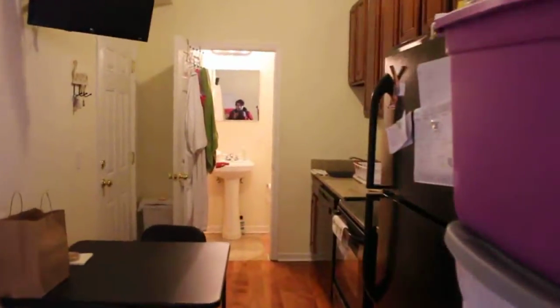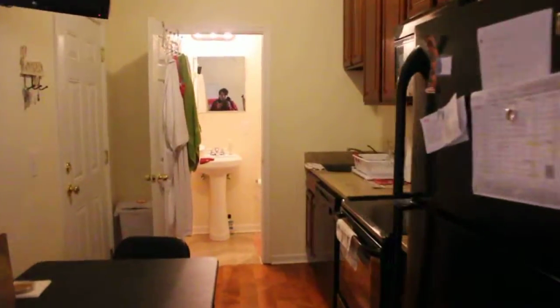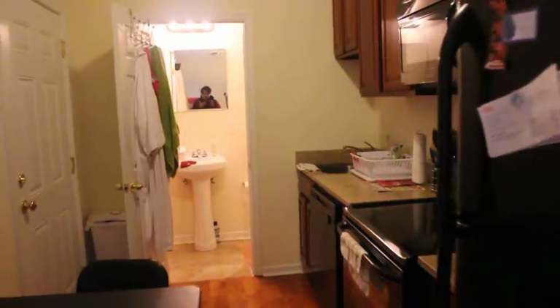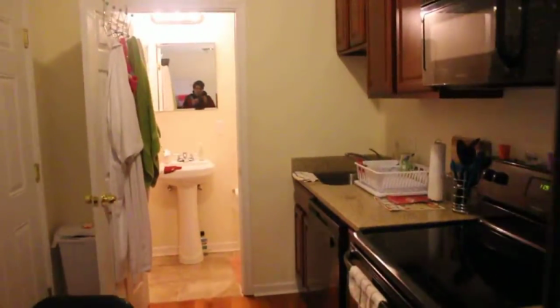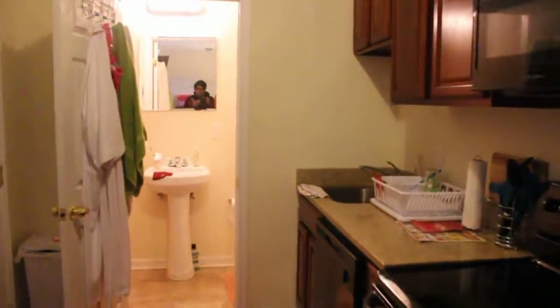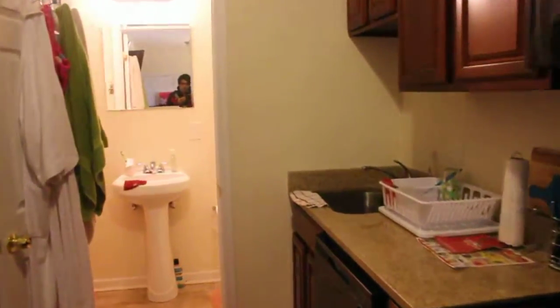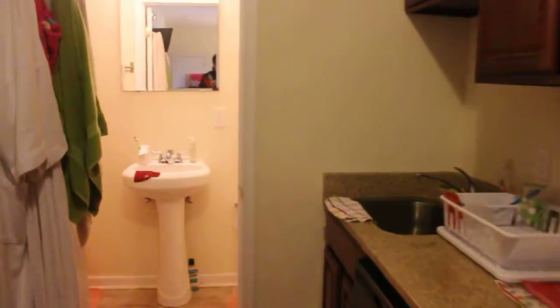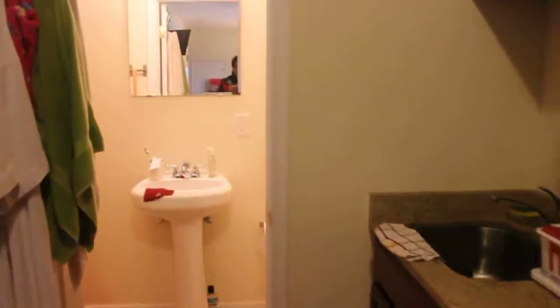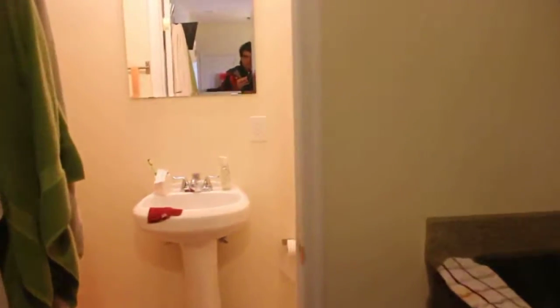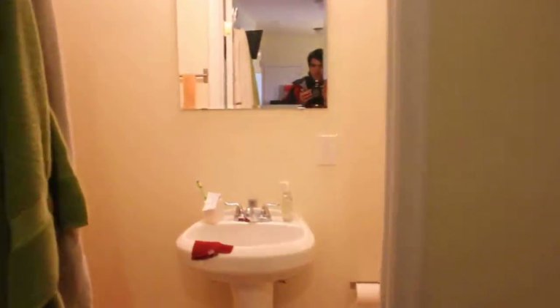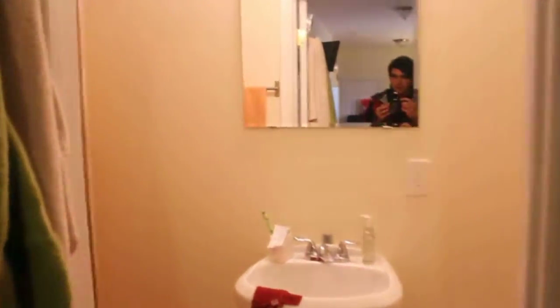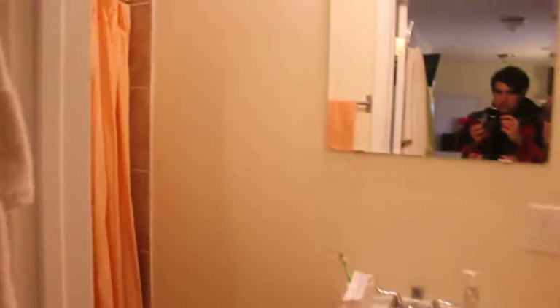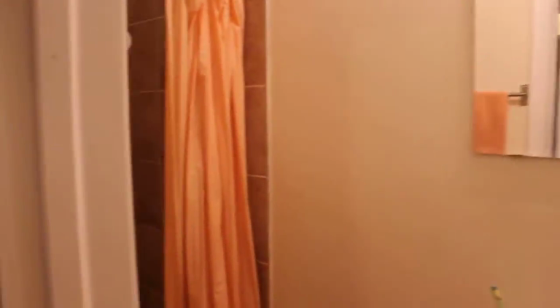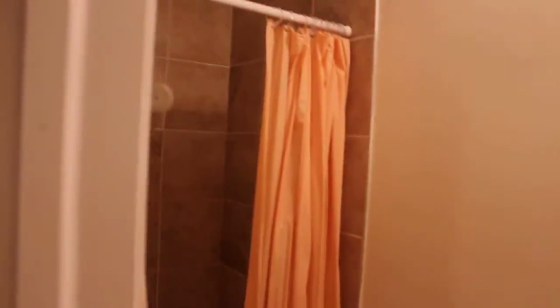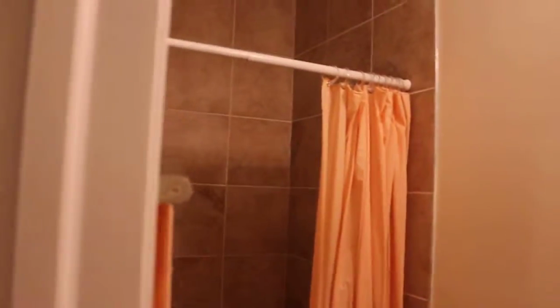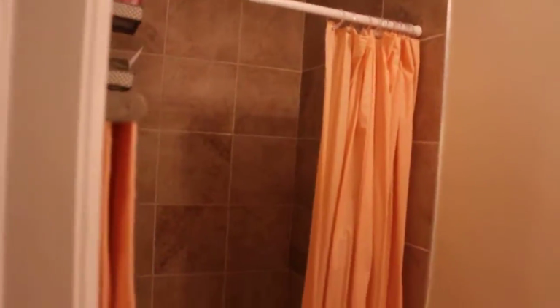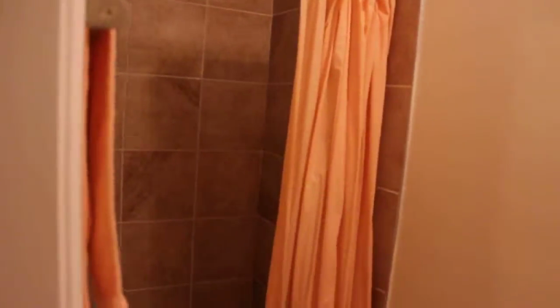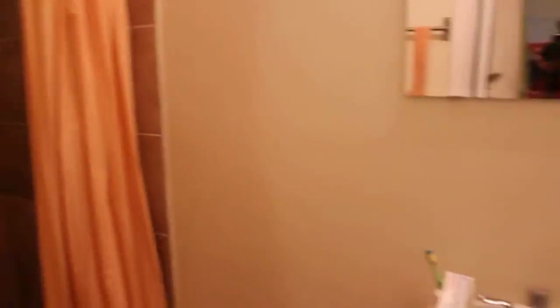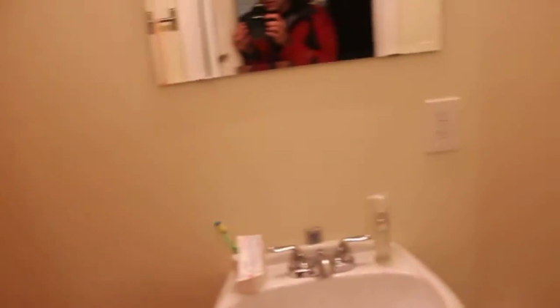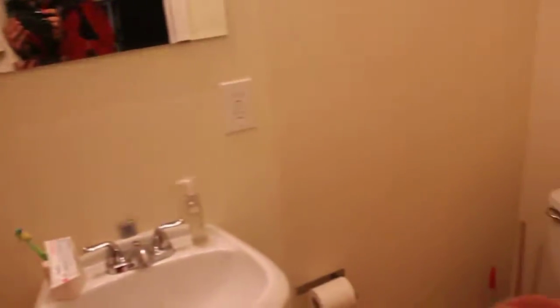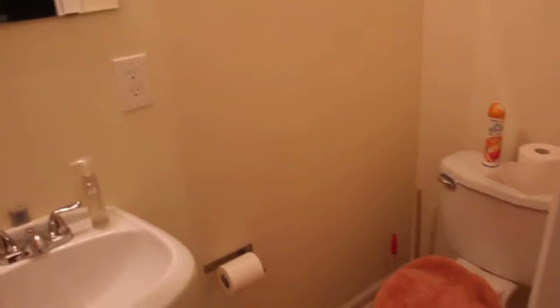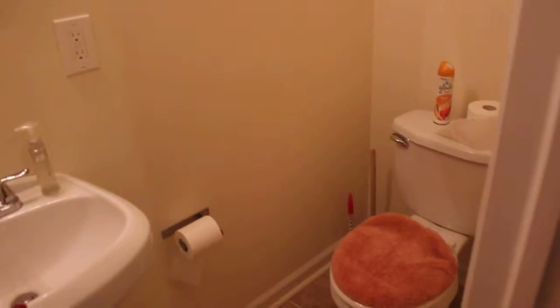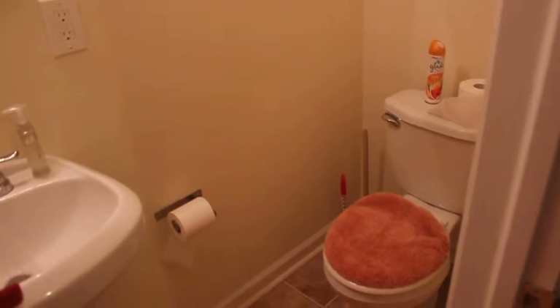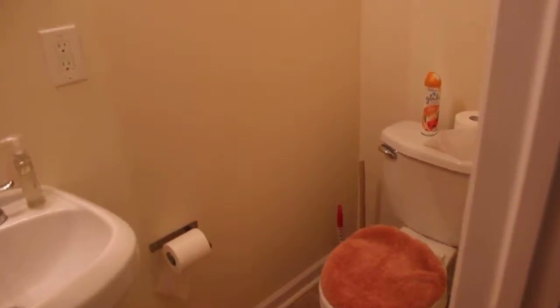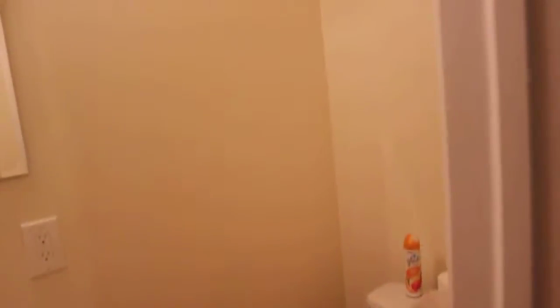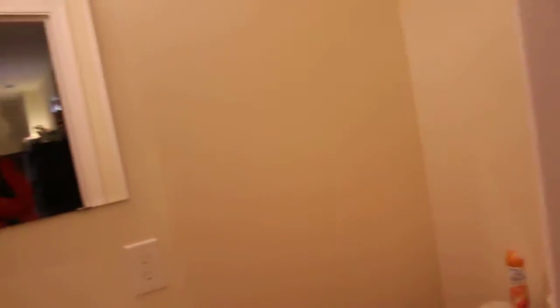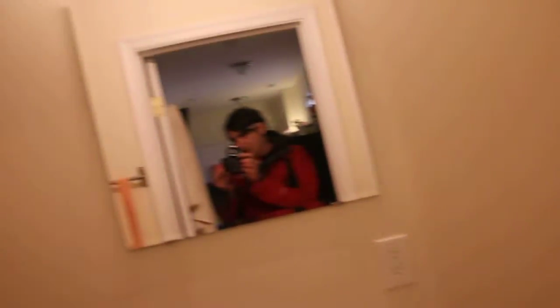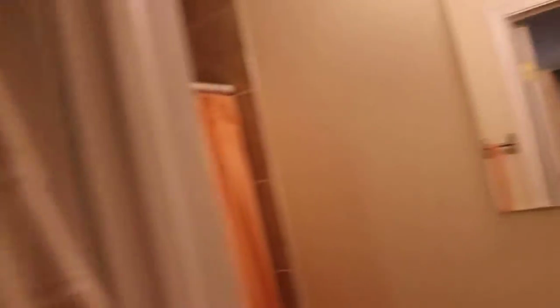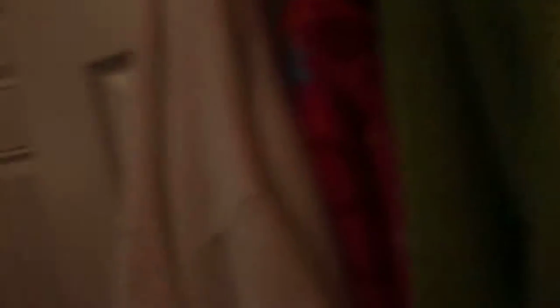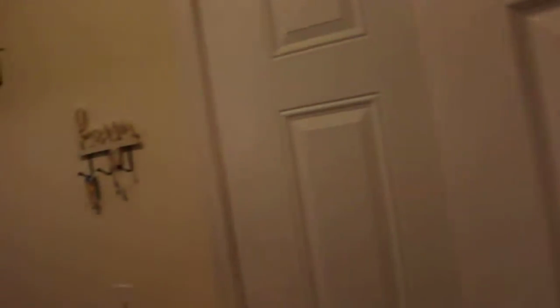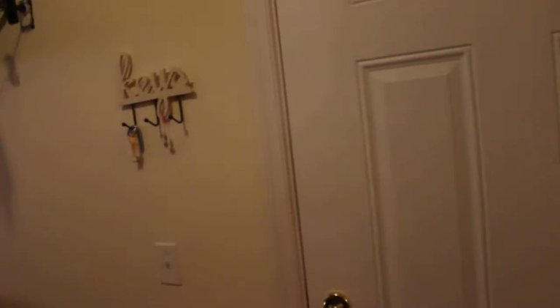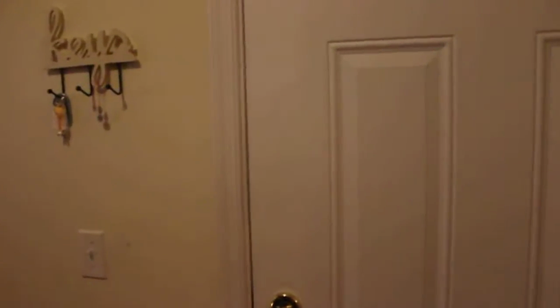Then we'll take a look at the bathroom real quick. You've got your shower to the left and your toilet to the right. That's what we've got.